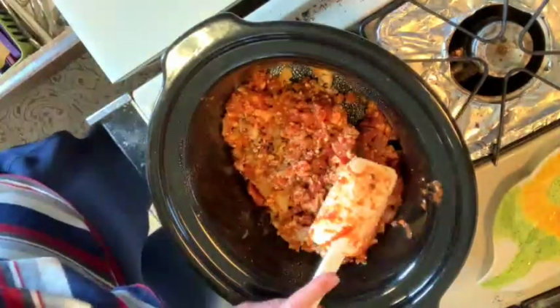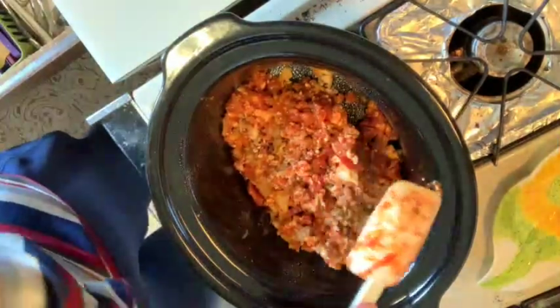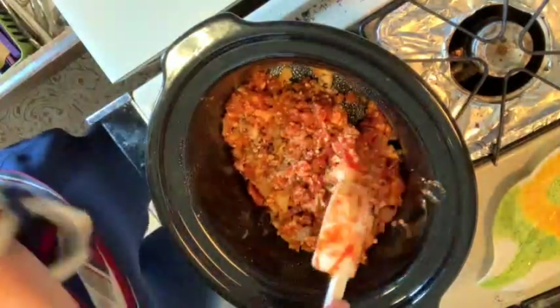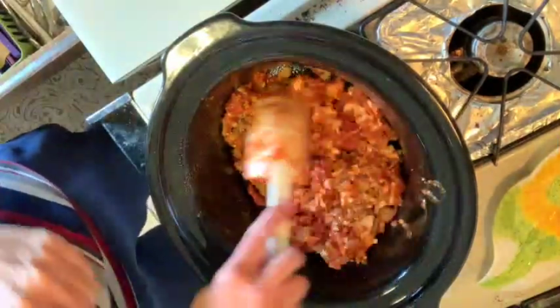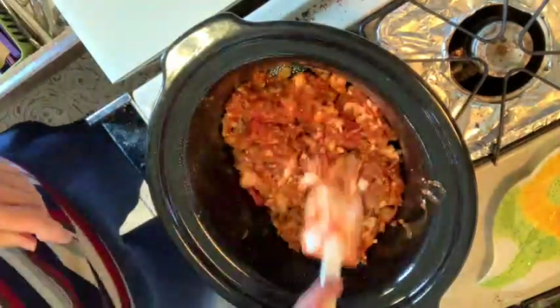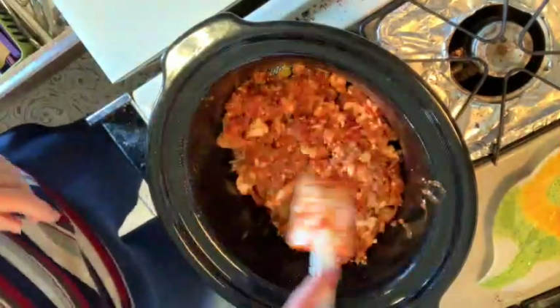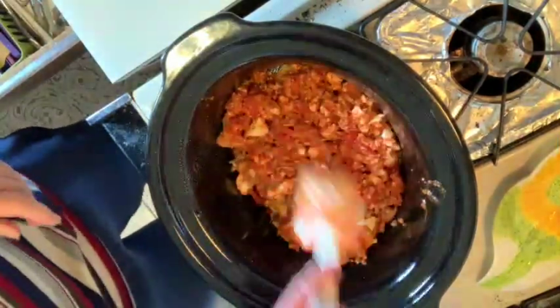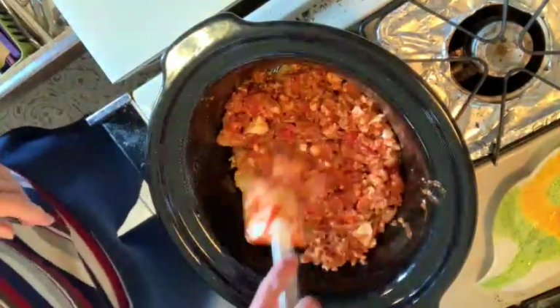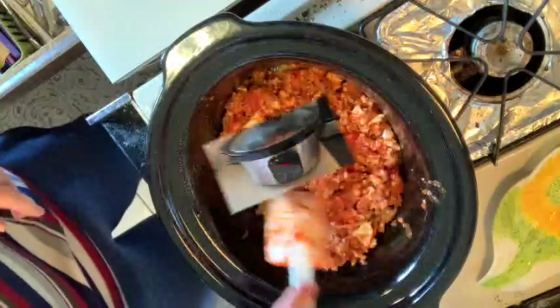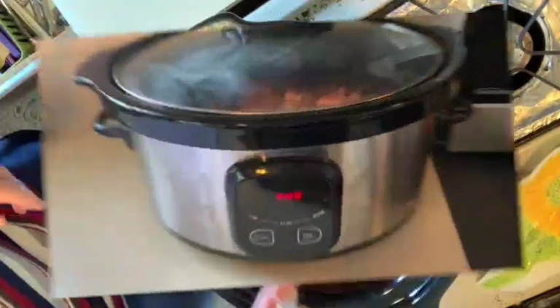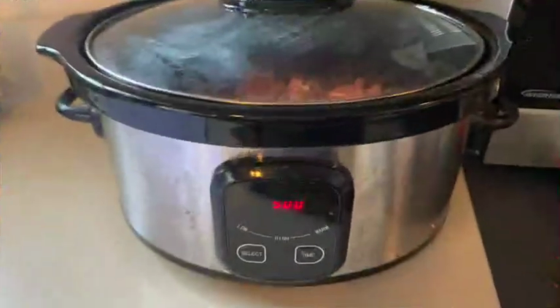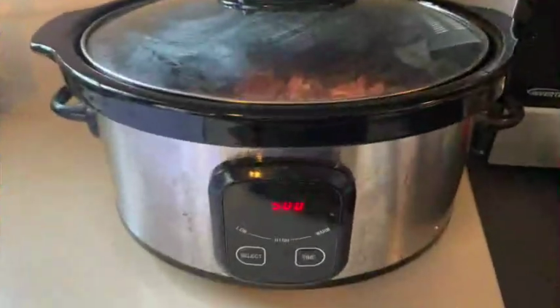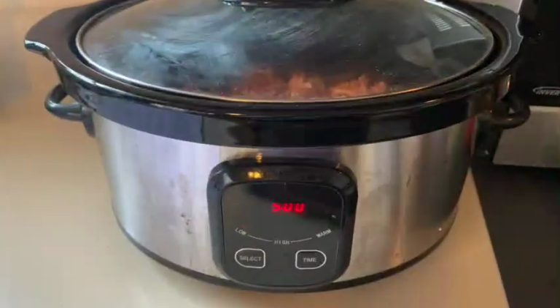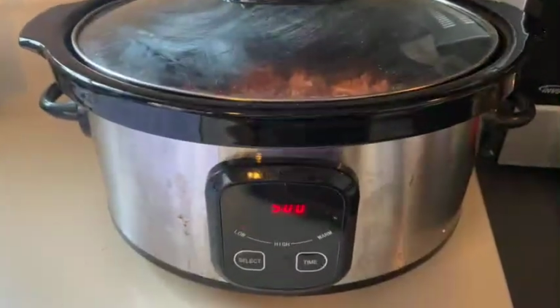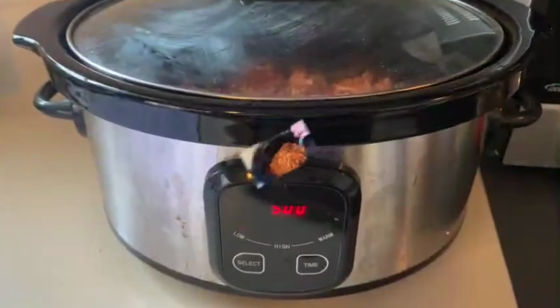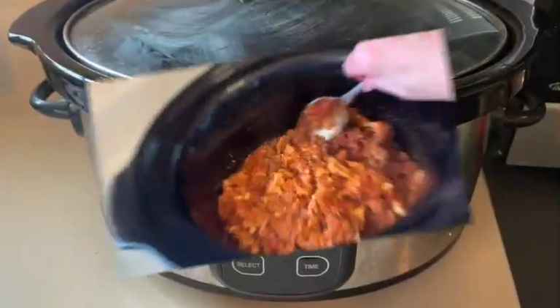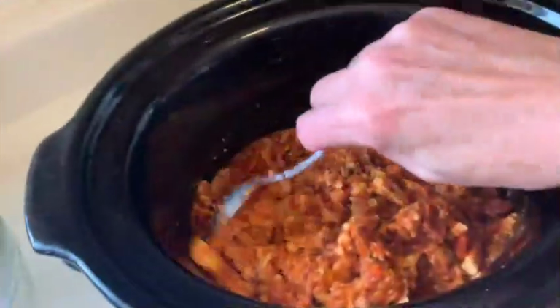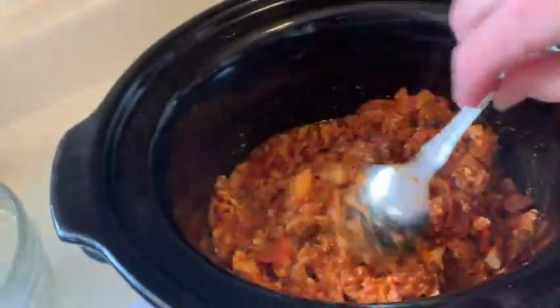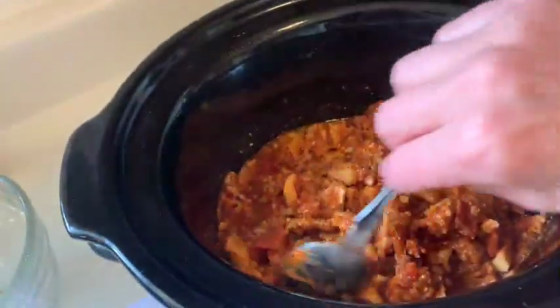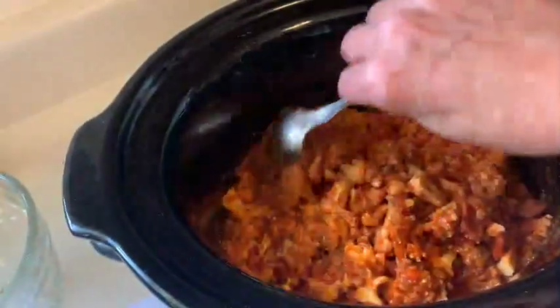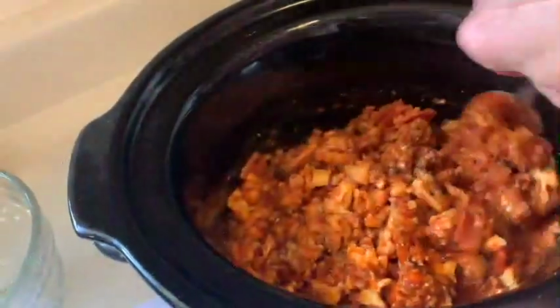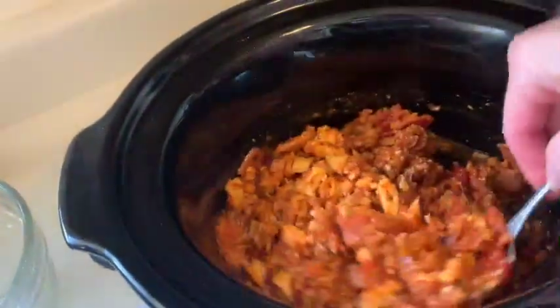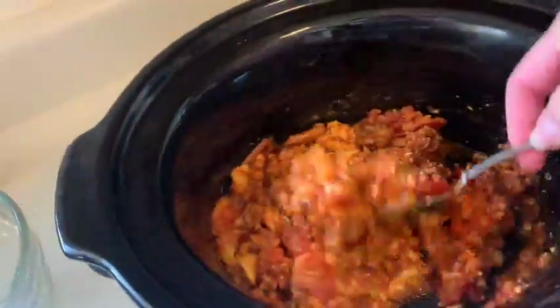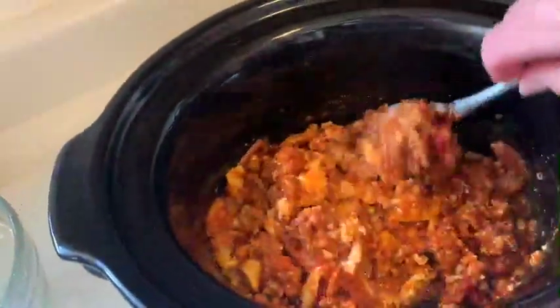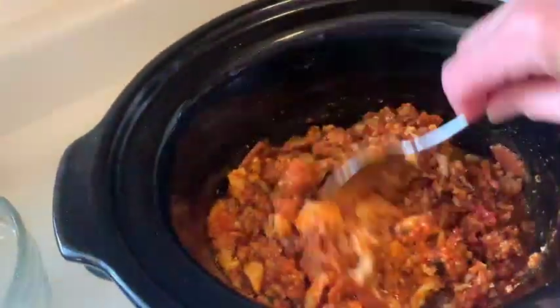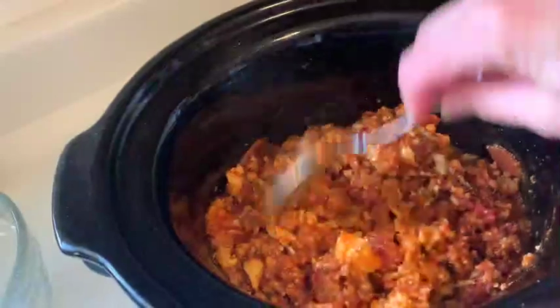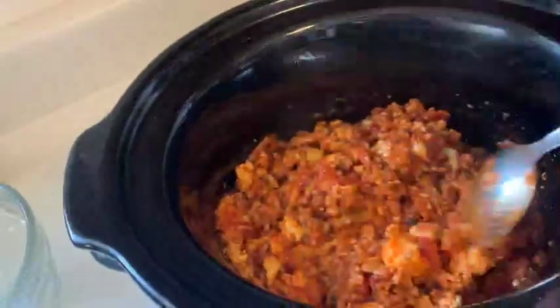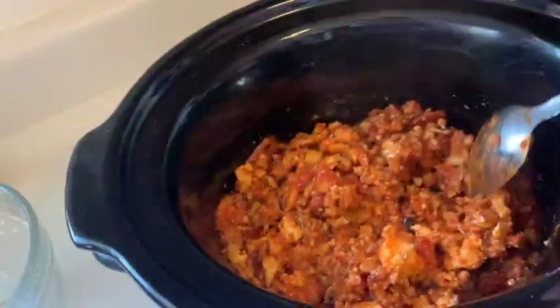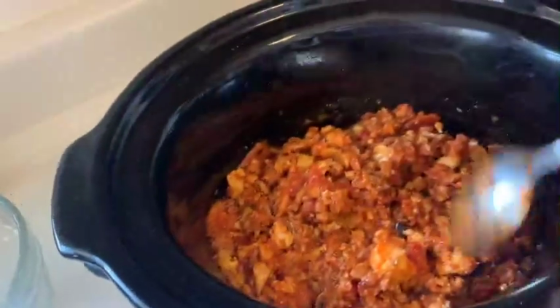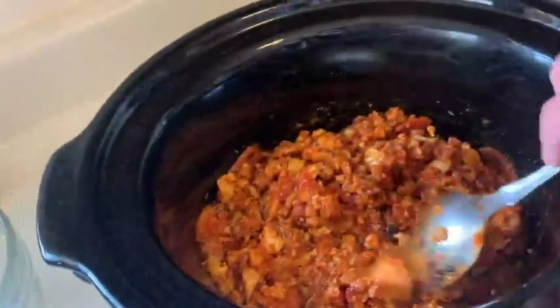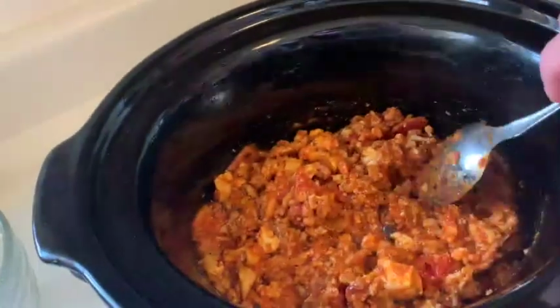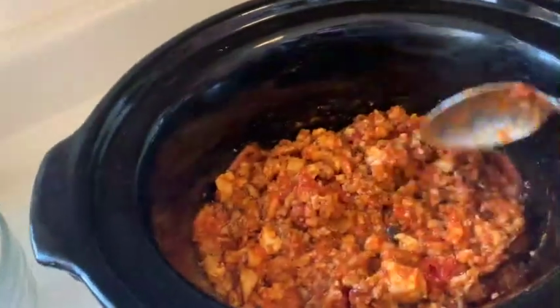And you're going to feel like you're living in an Italian kitchen. Coming up on our three and a half hours, it's looking good and it's smelling delicious.